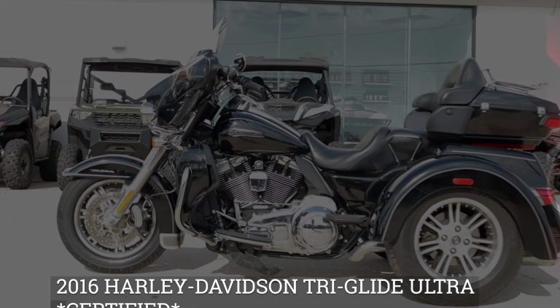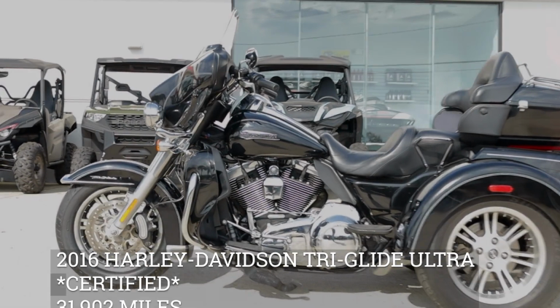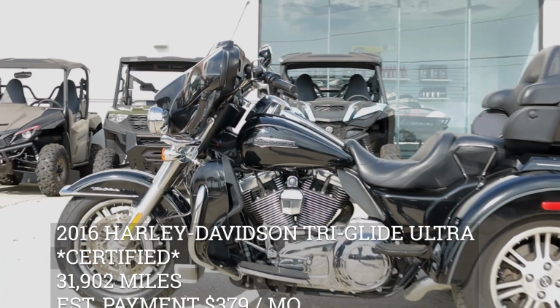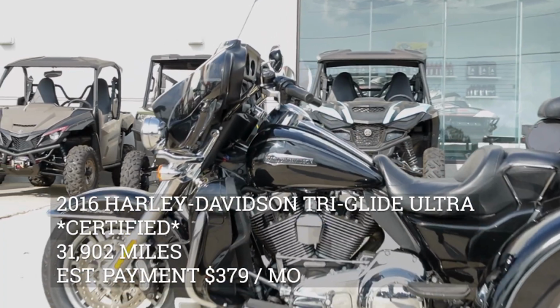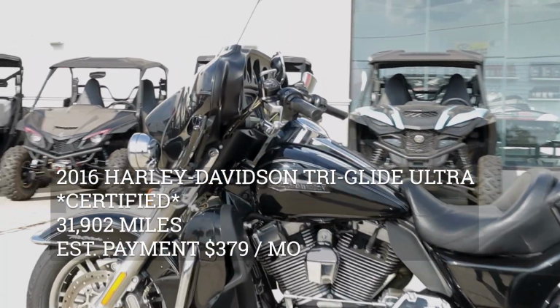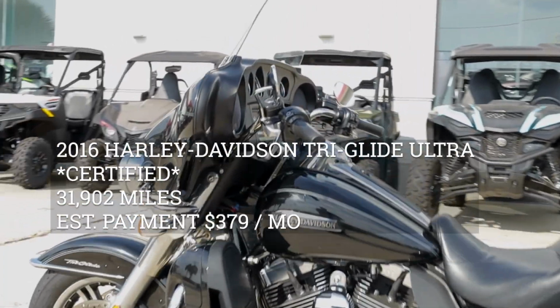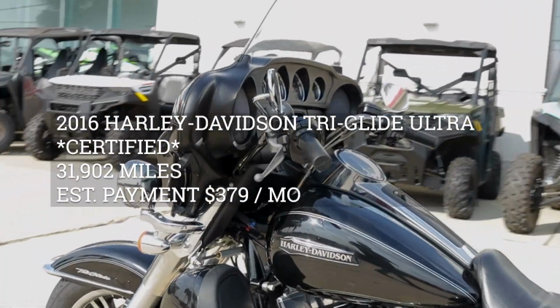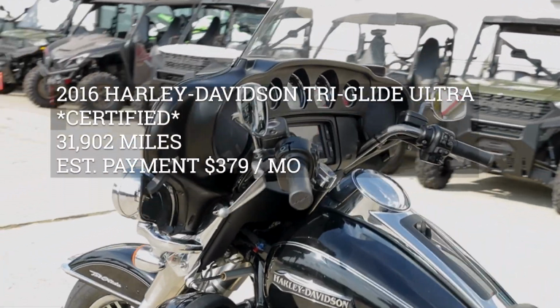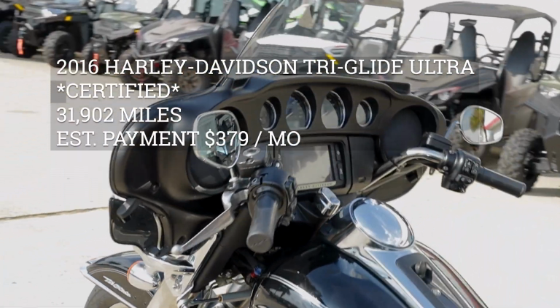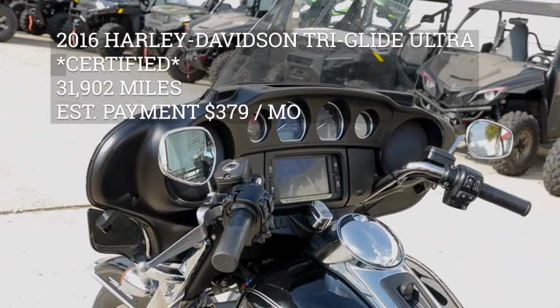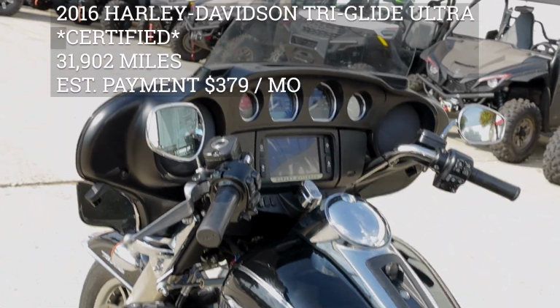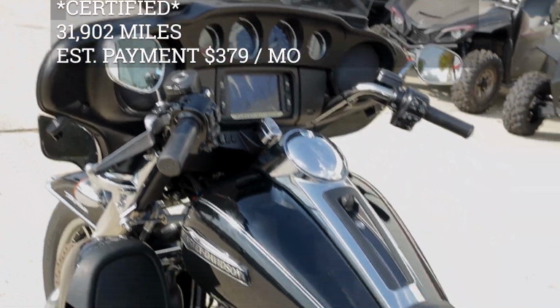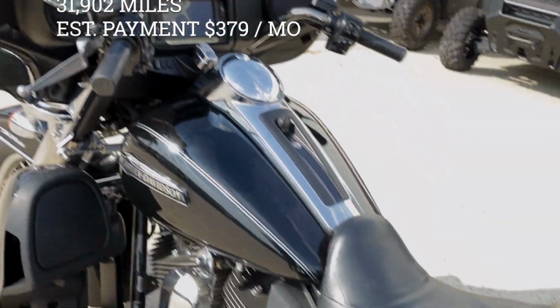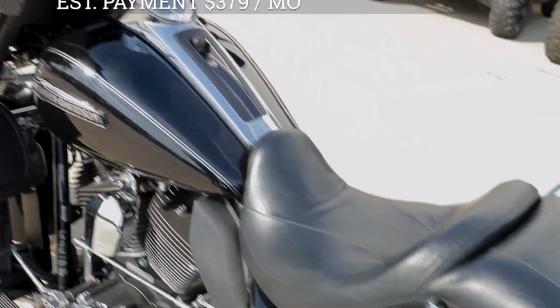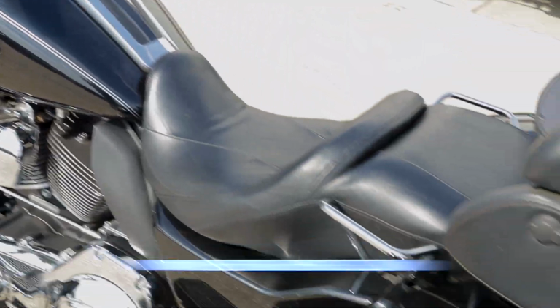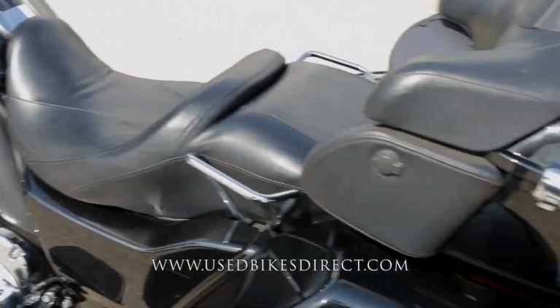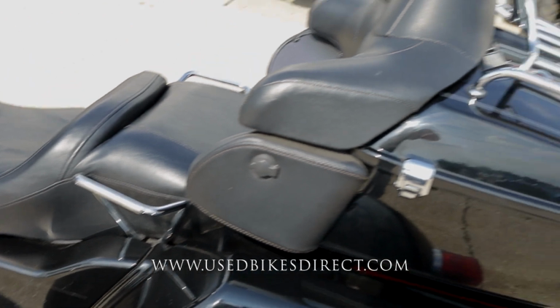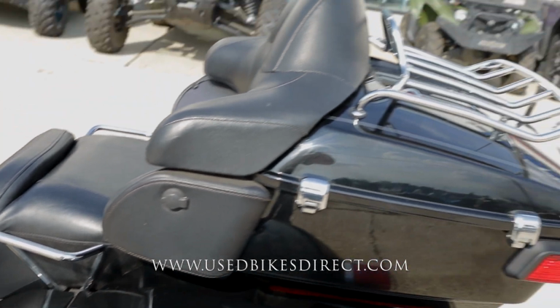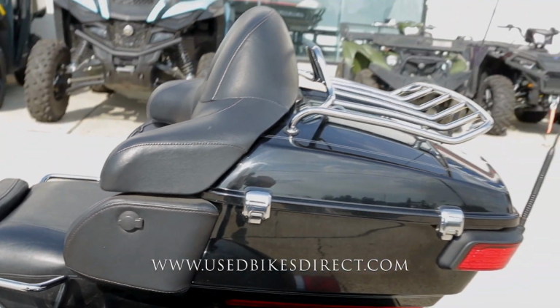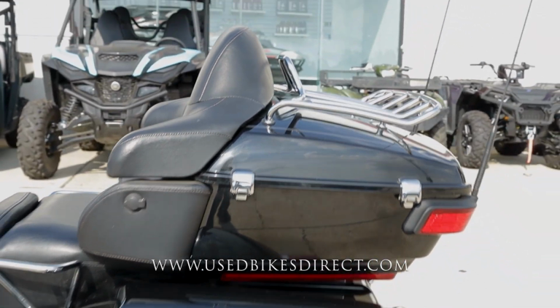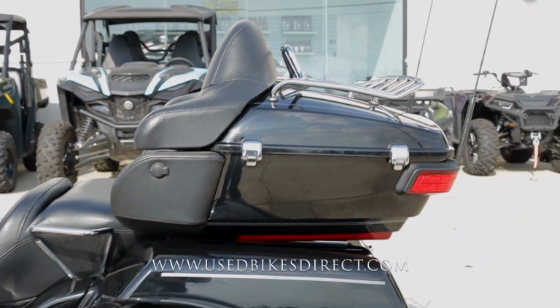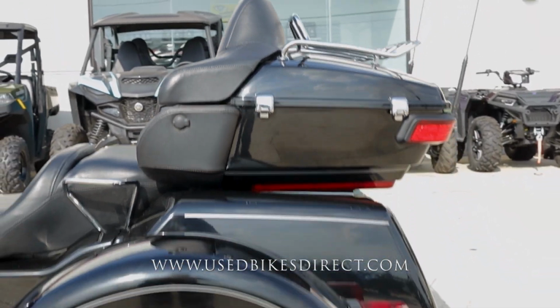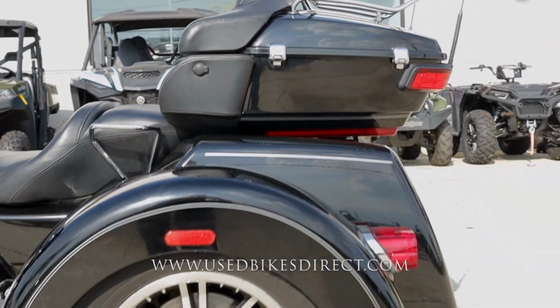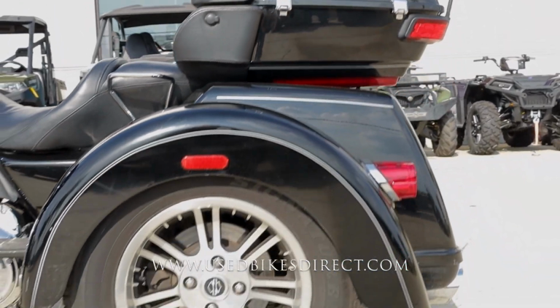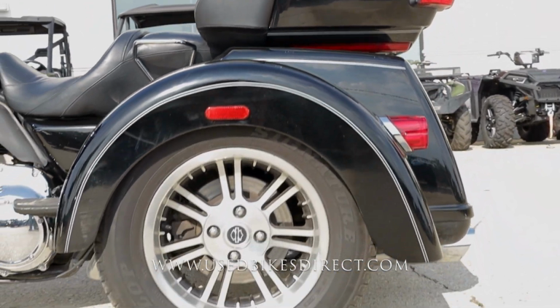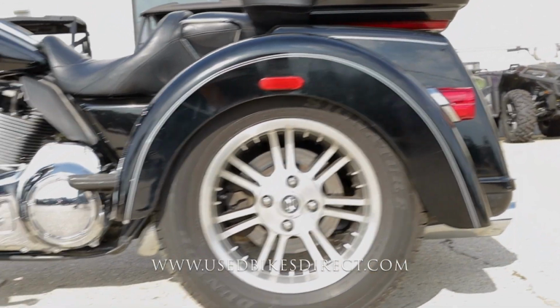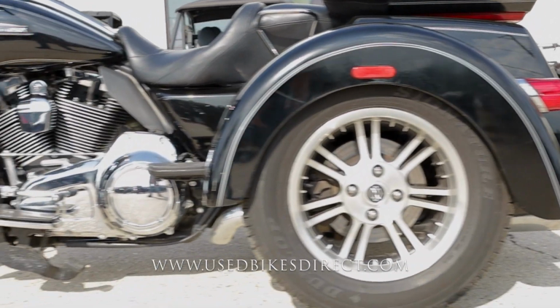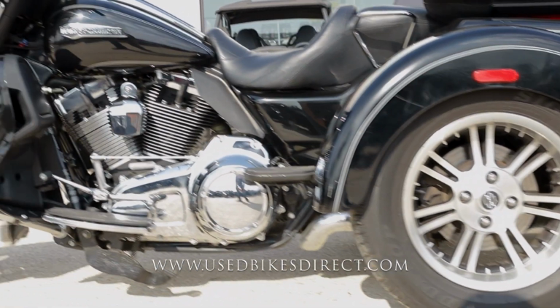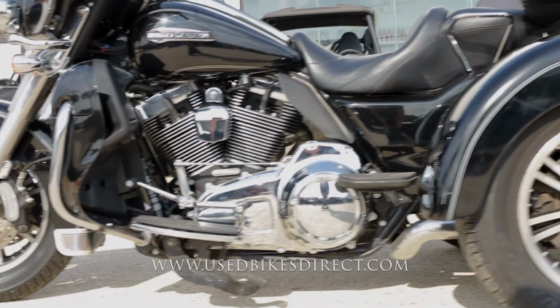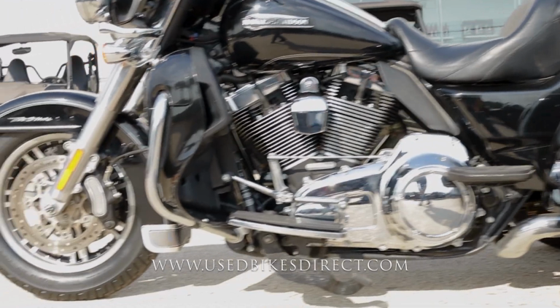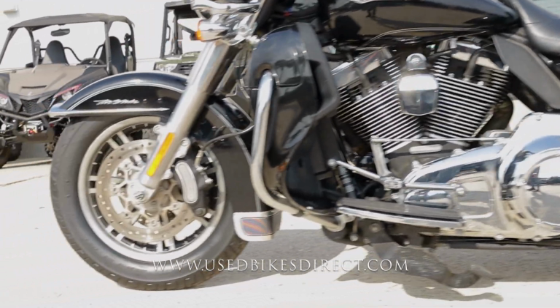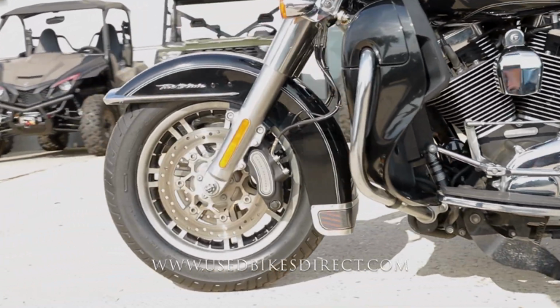Hey again everyone, Nick here at Used Bikes Direct, checking out this 2016 Tri-Glide. Hop on the website, usedbikesdirect.com to see those detailed photos and specs. Give us a call with any questions at 866-576-2453.